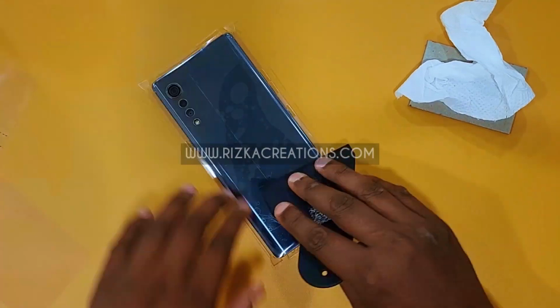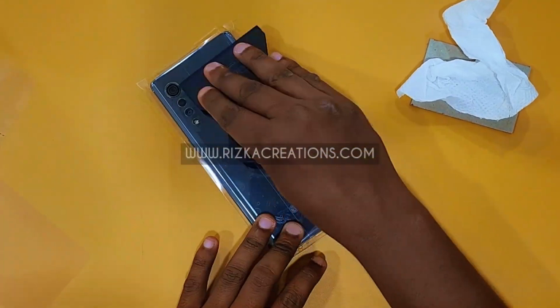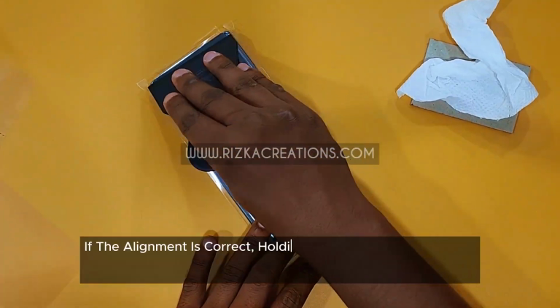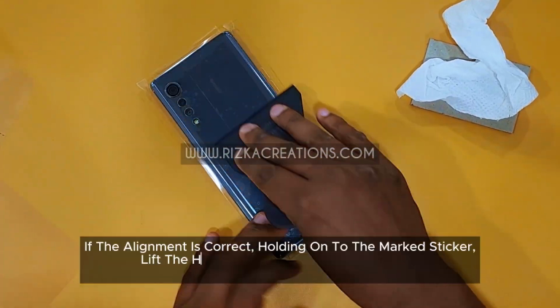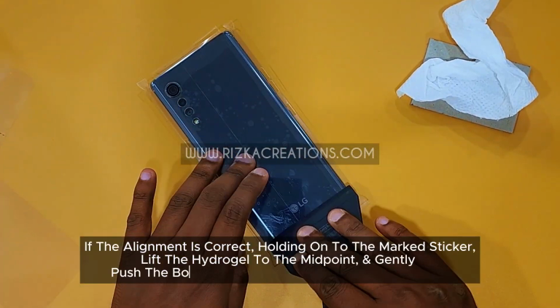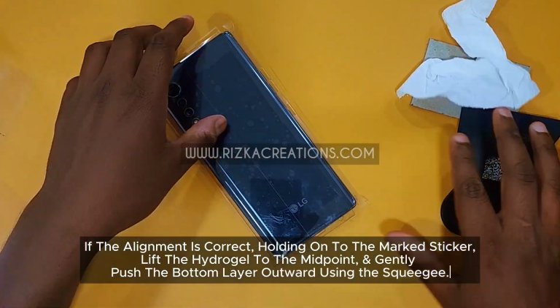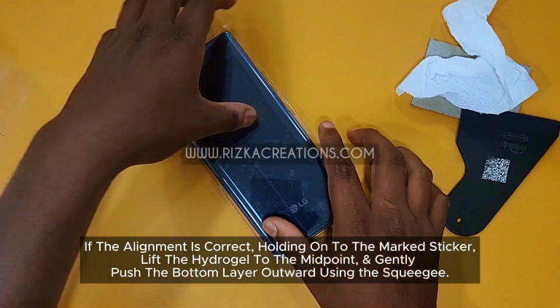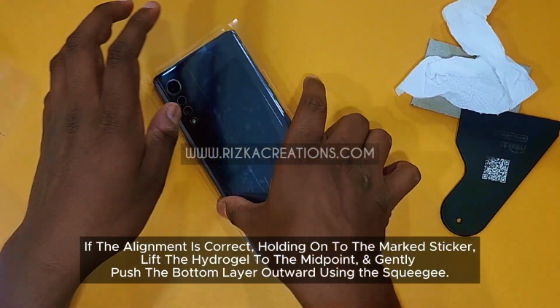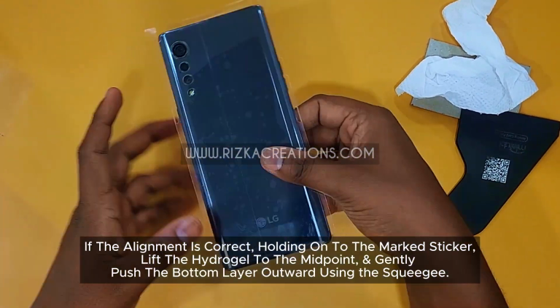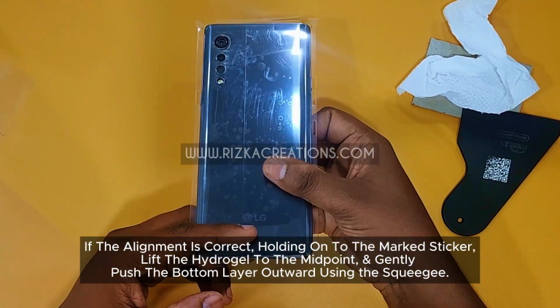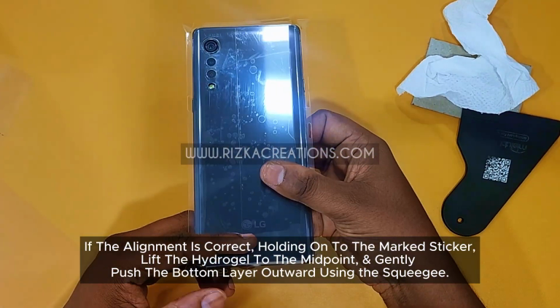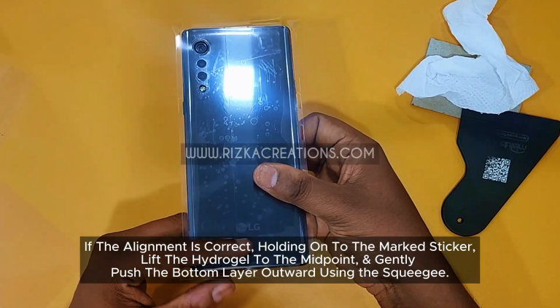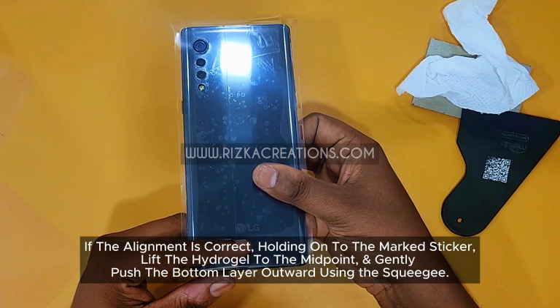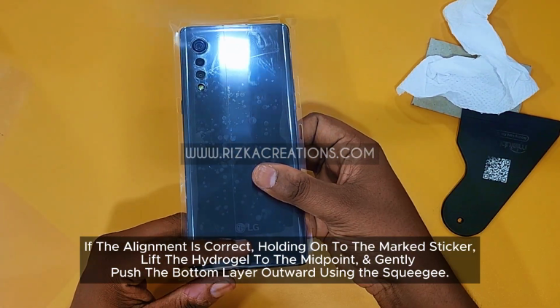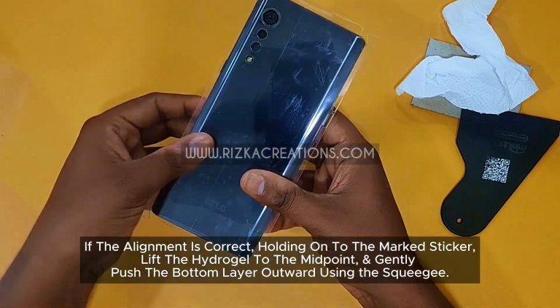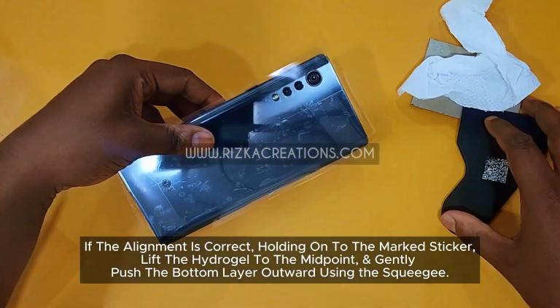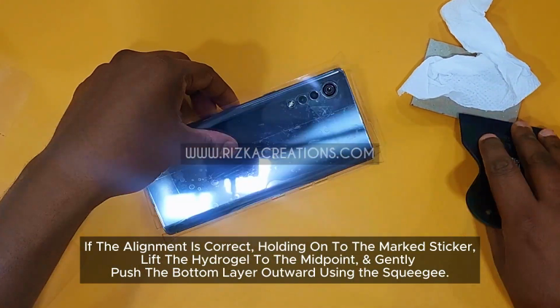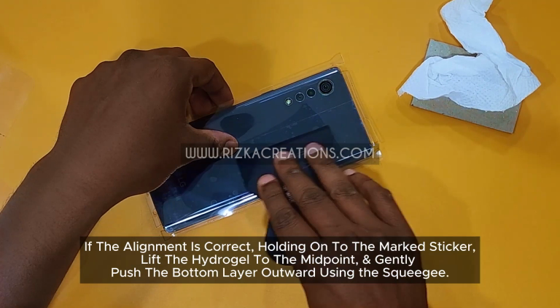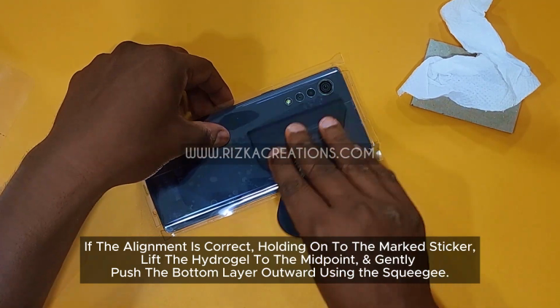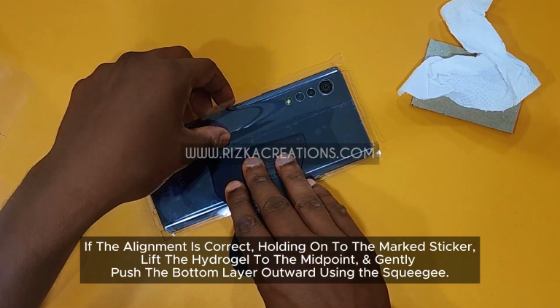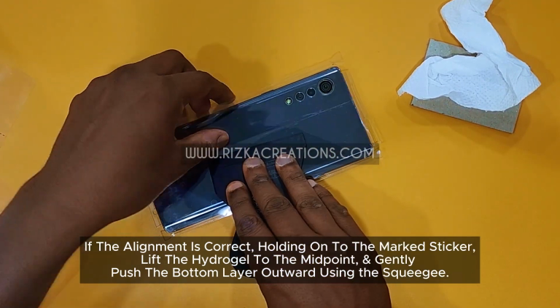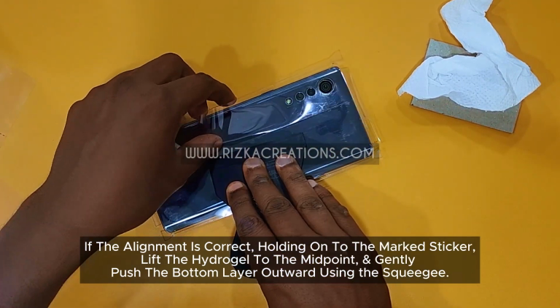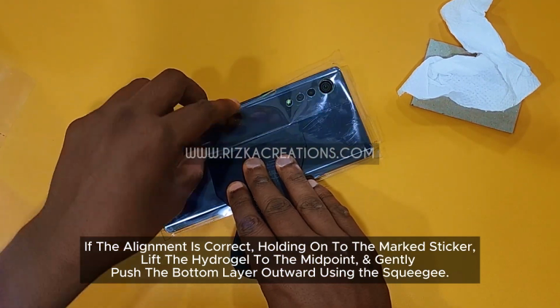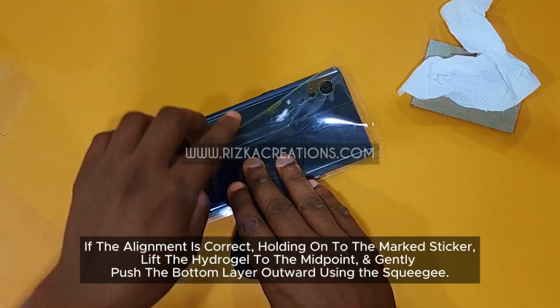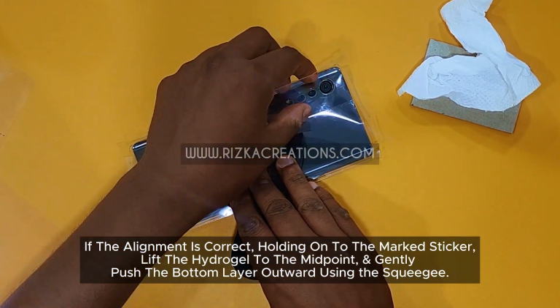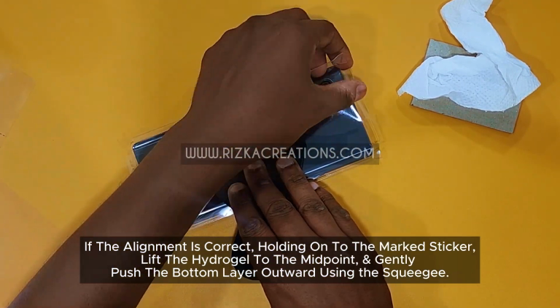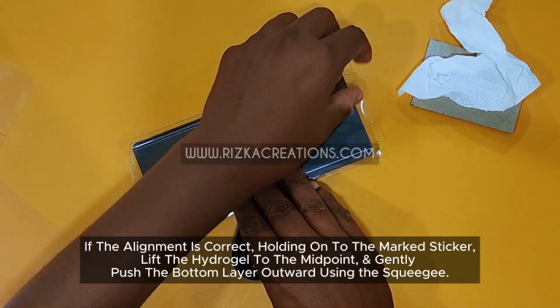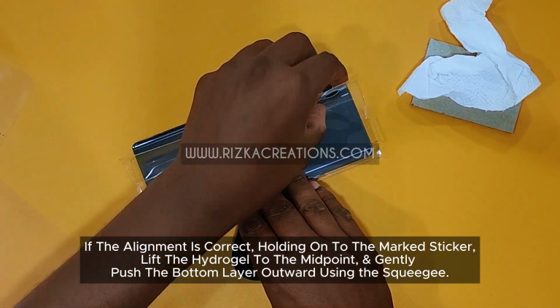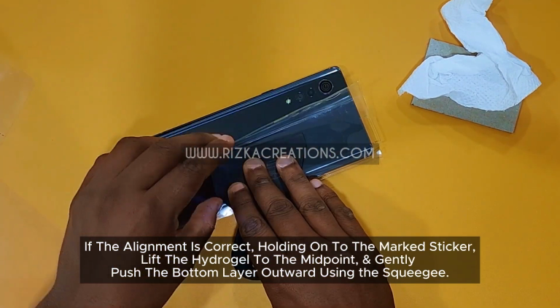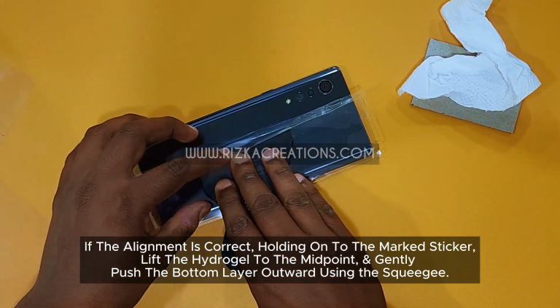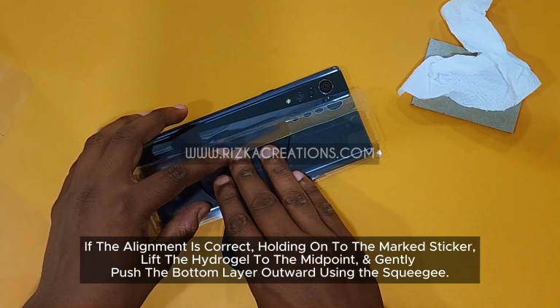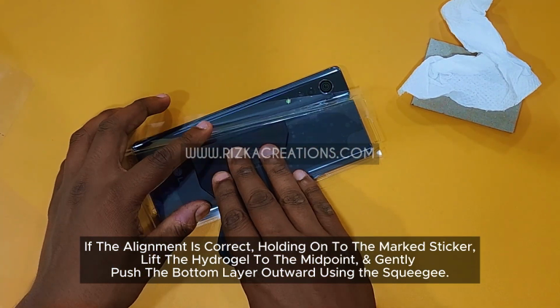If the alignment is correct, holding onto the mark sticker, lift the hydrogel to the midpoint and gently push the bottom layer outward using the squeegee.